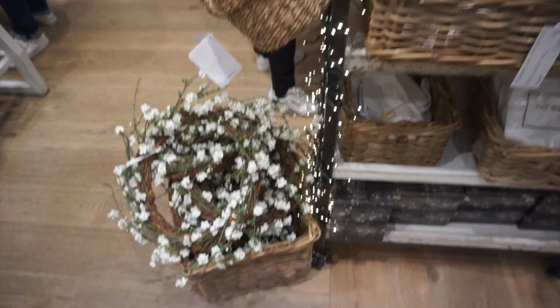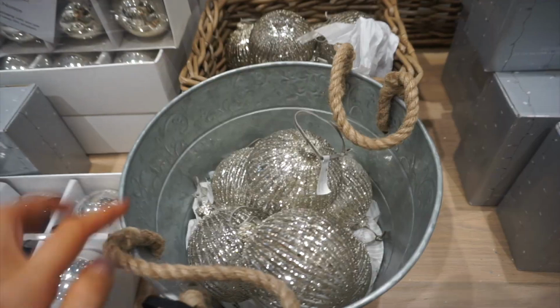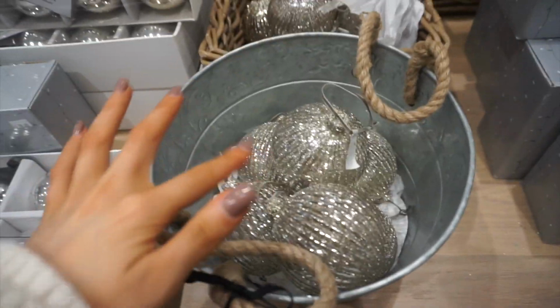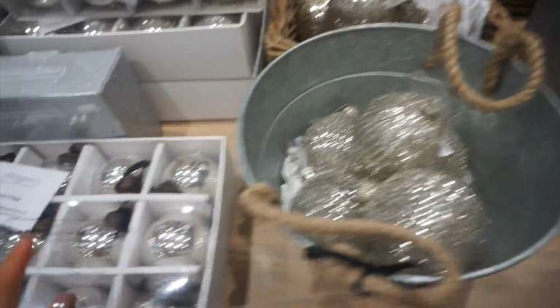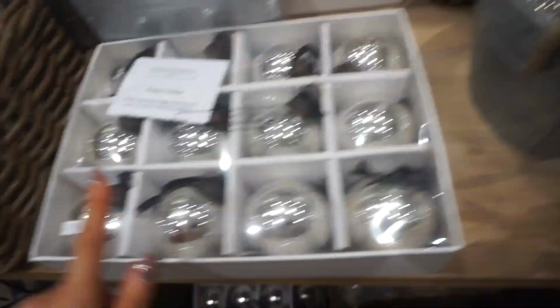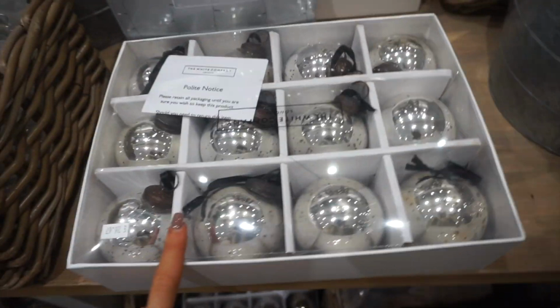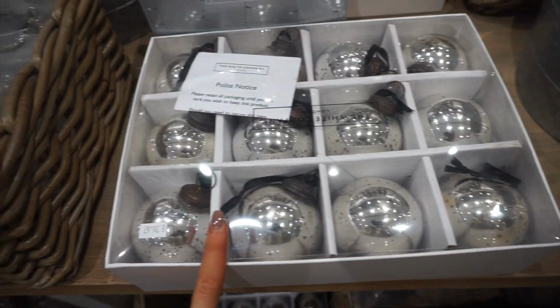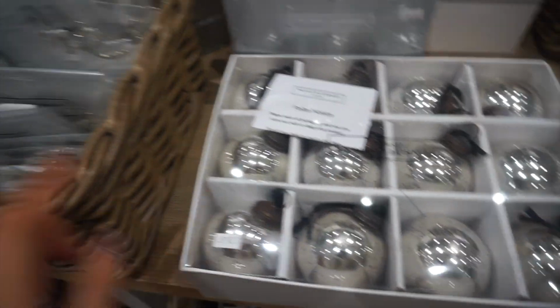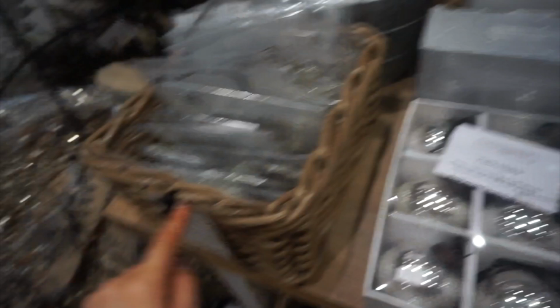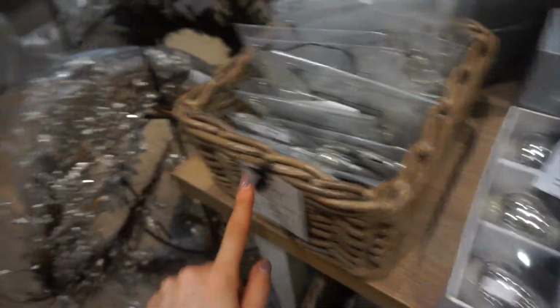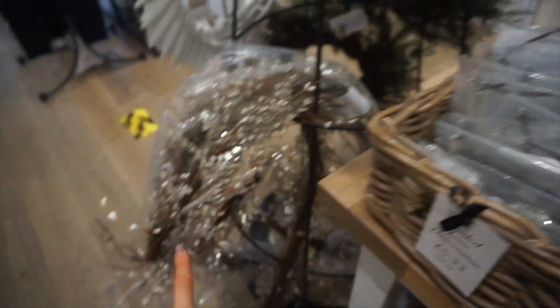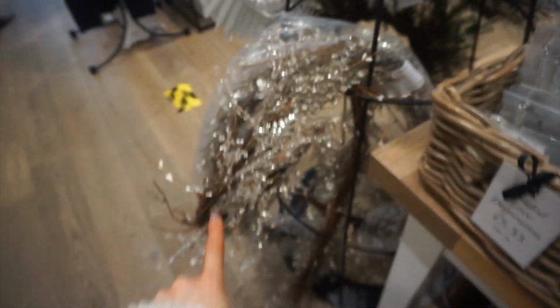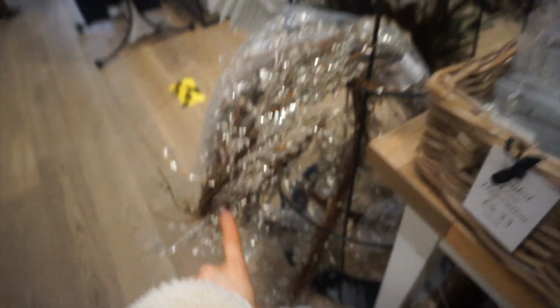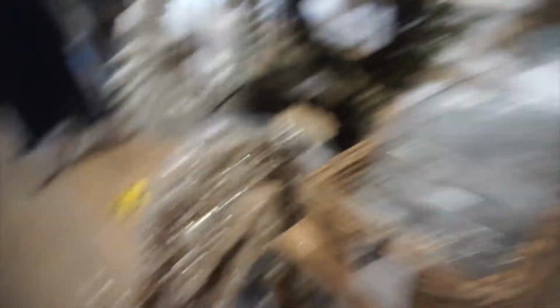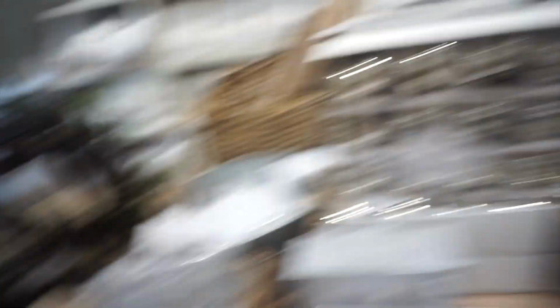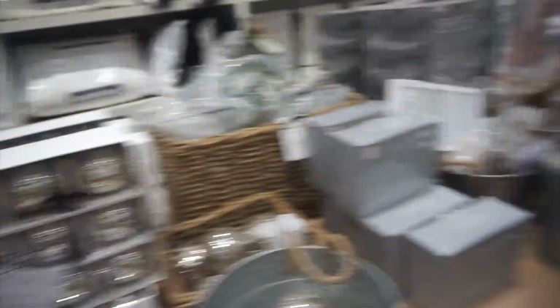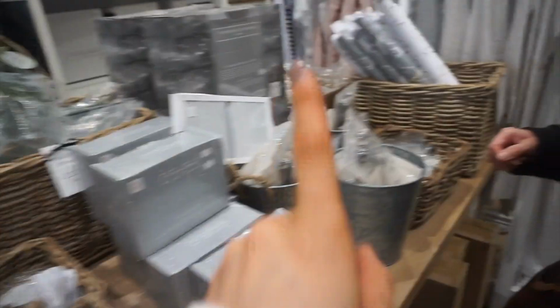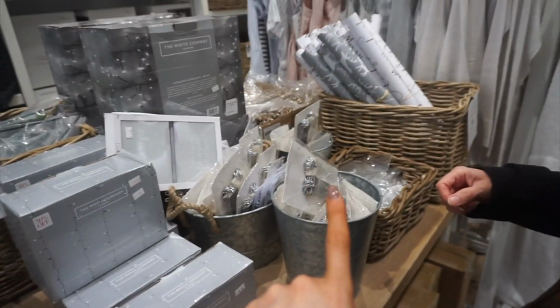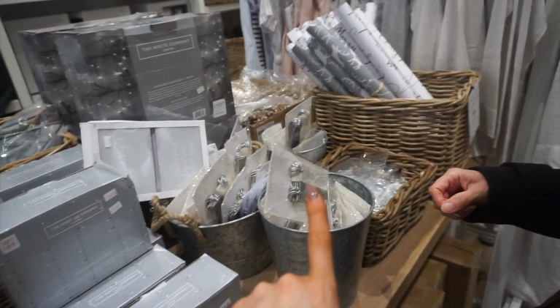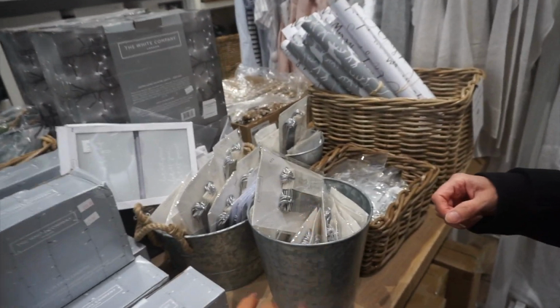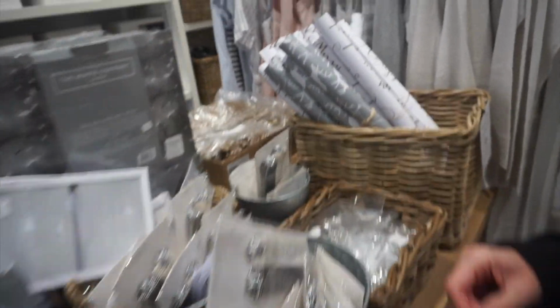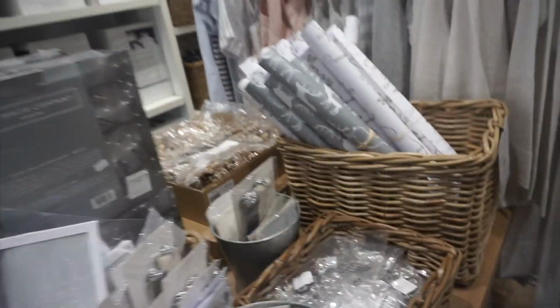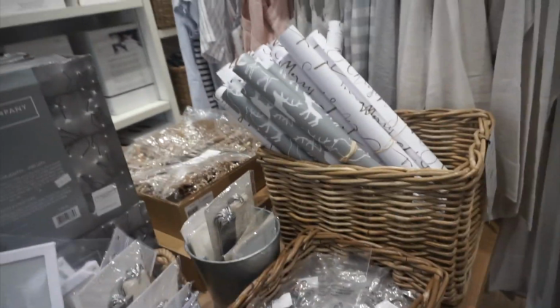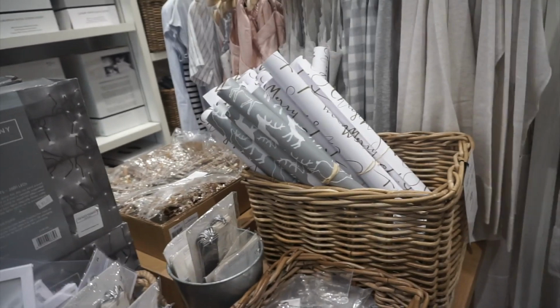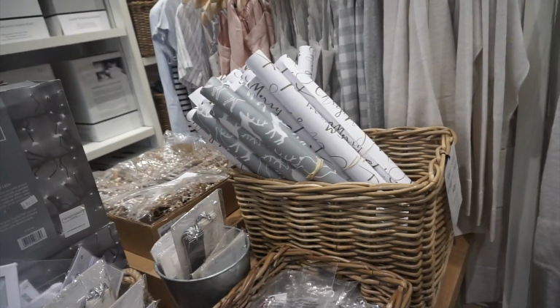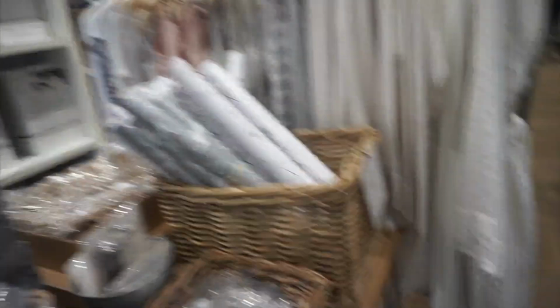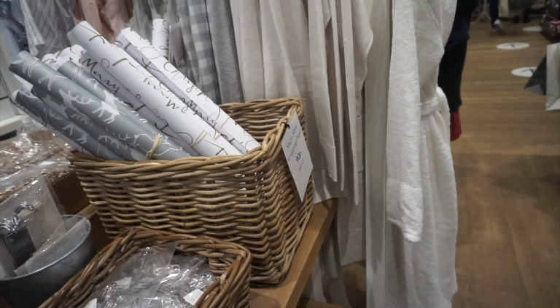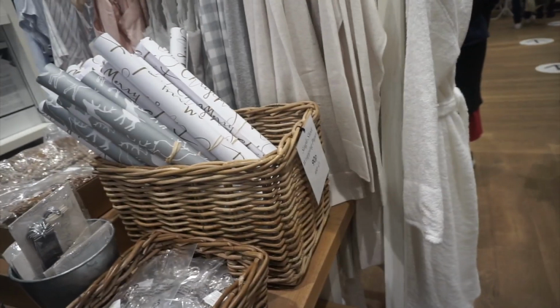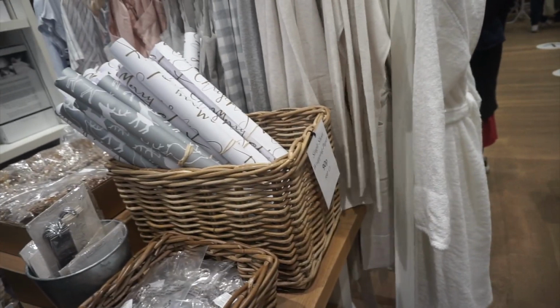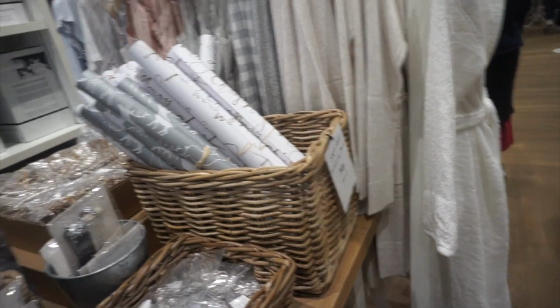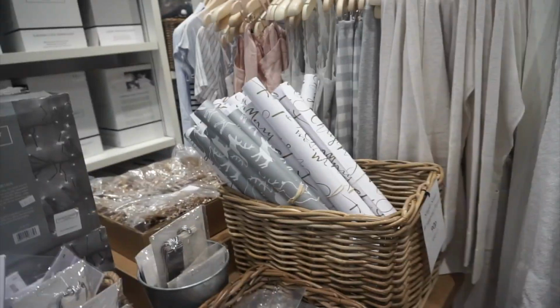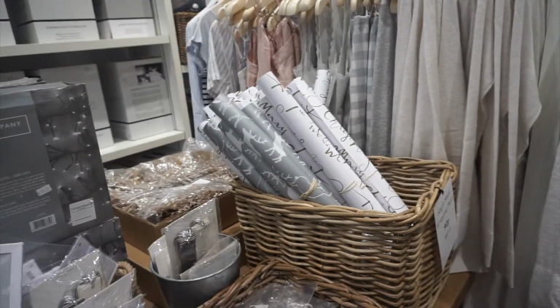Really cute little Christmas decorations. Might get some wrapping paper because it's only £3 — it was £3 originally but it's on sale, oh my god that's such a good deal.